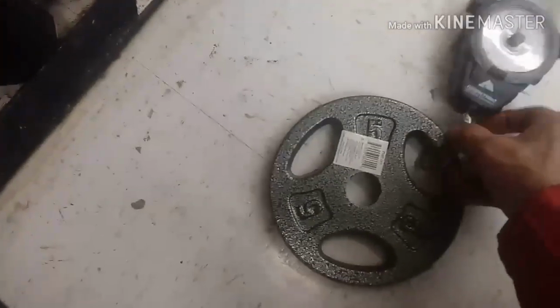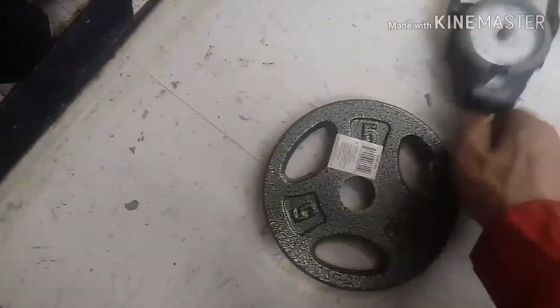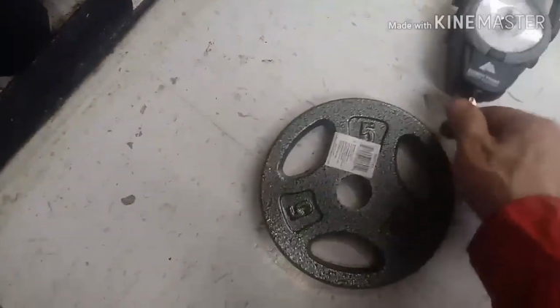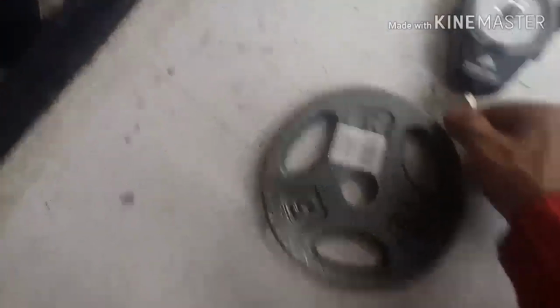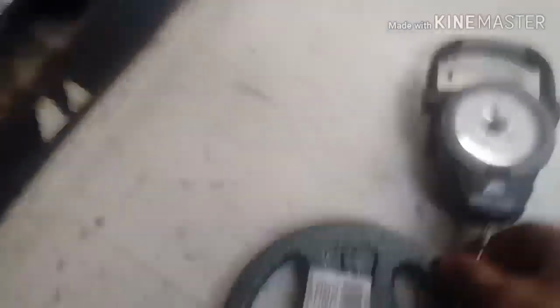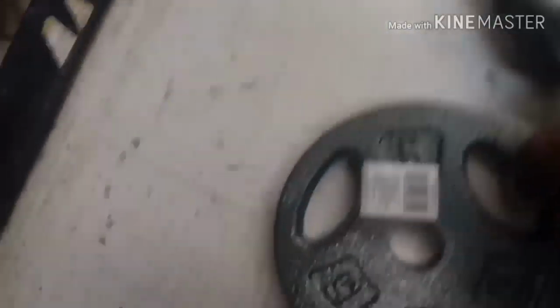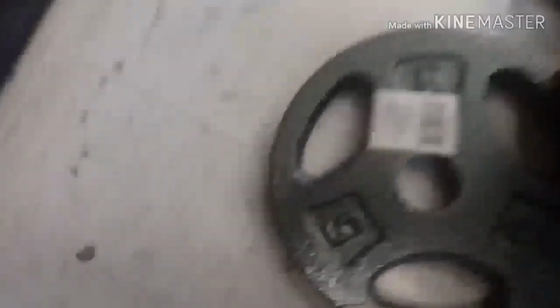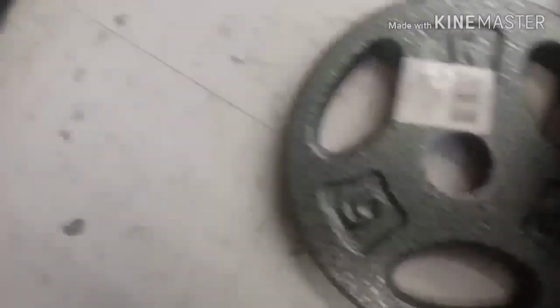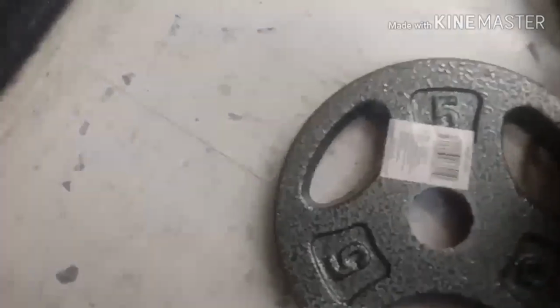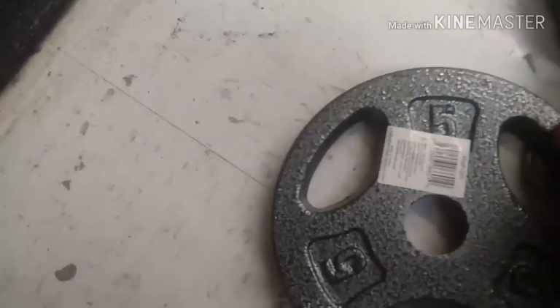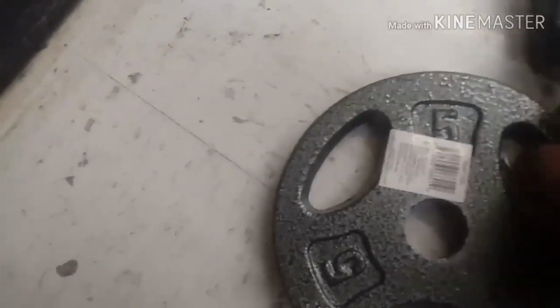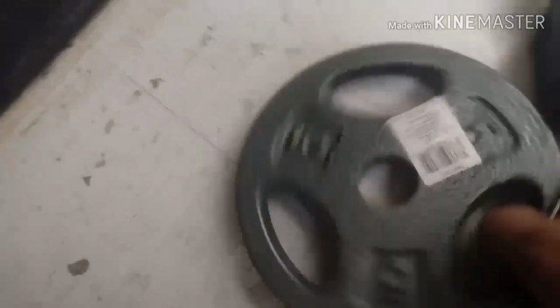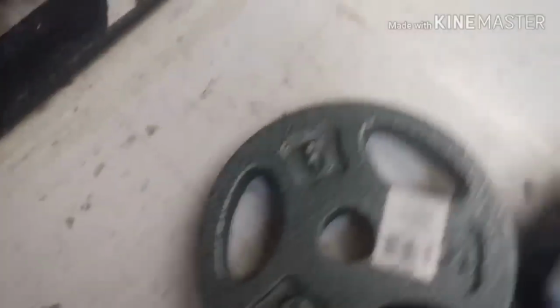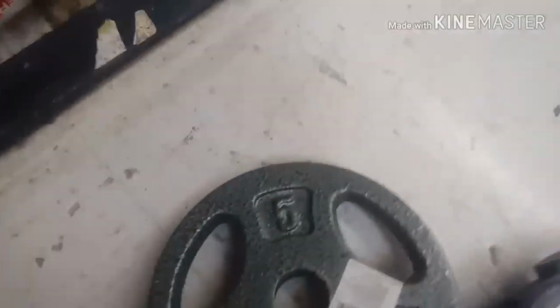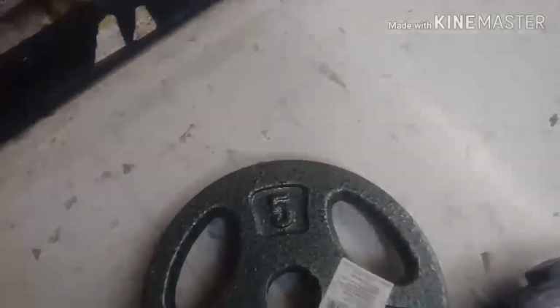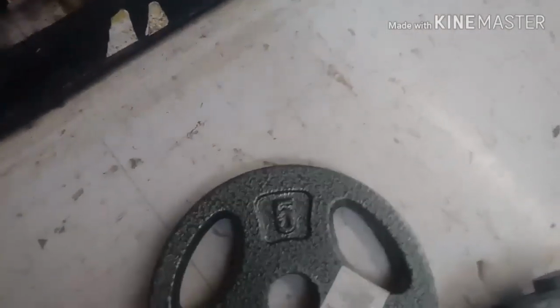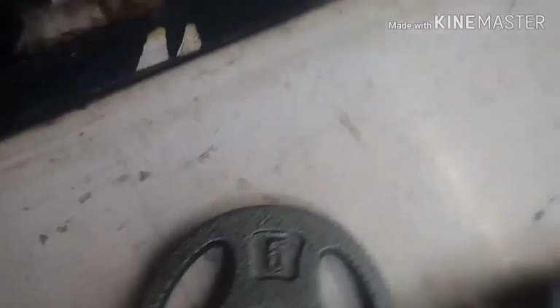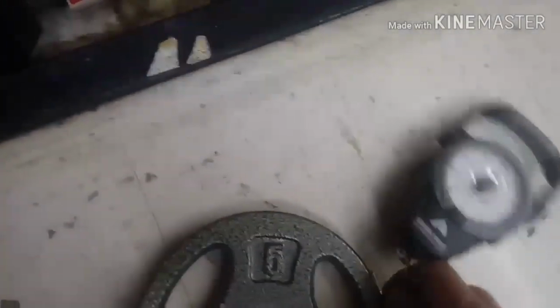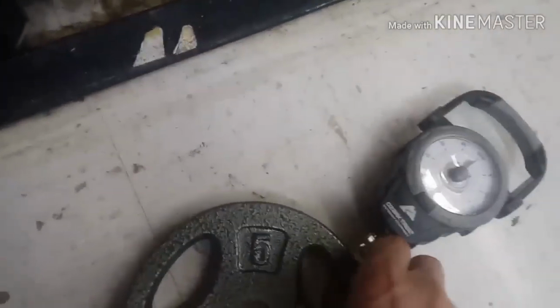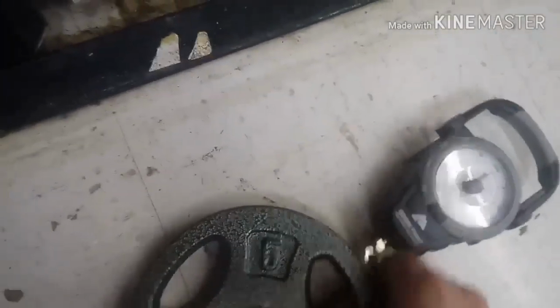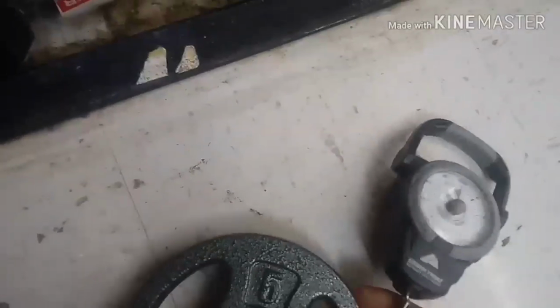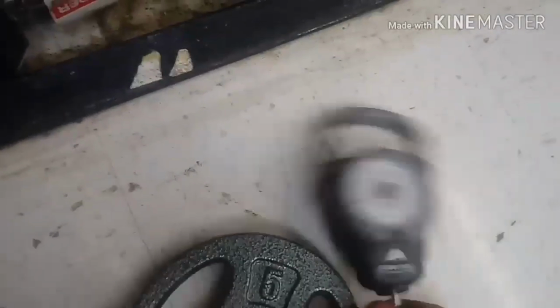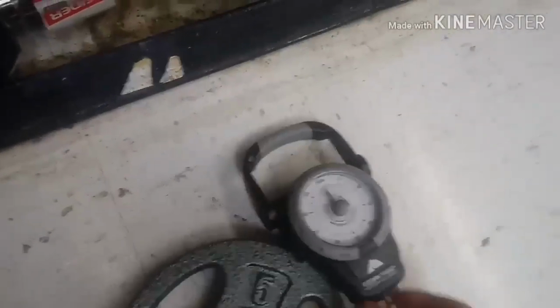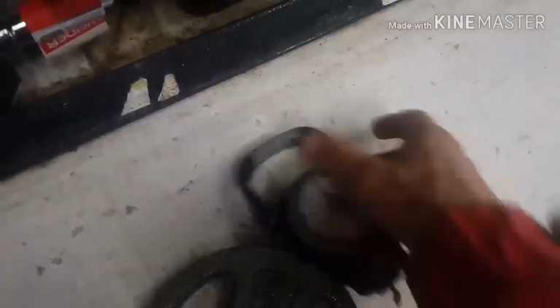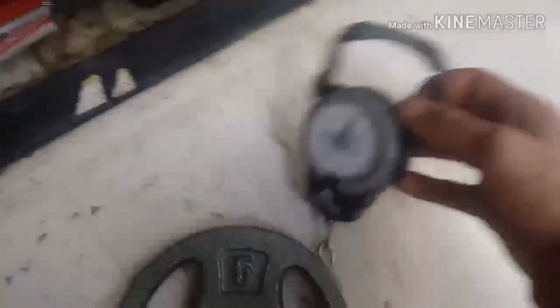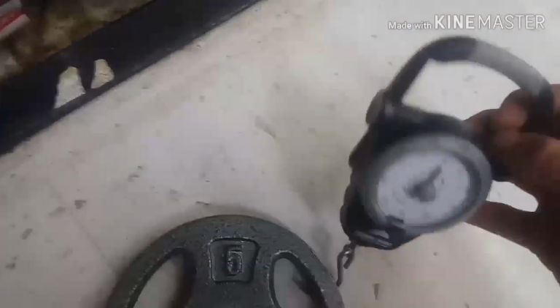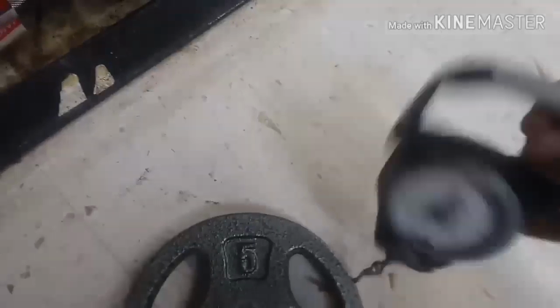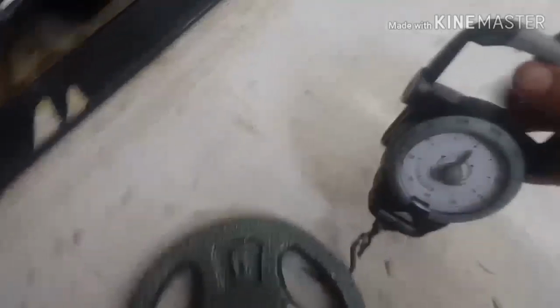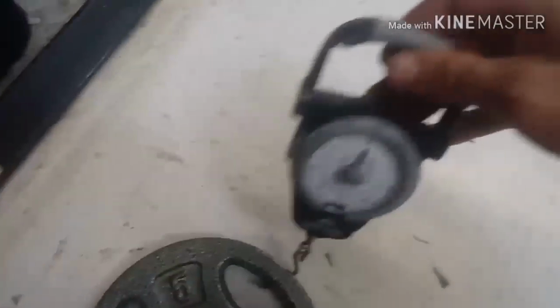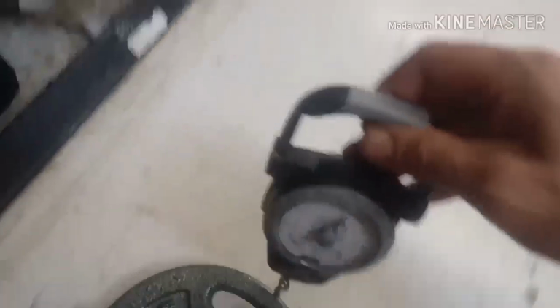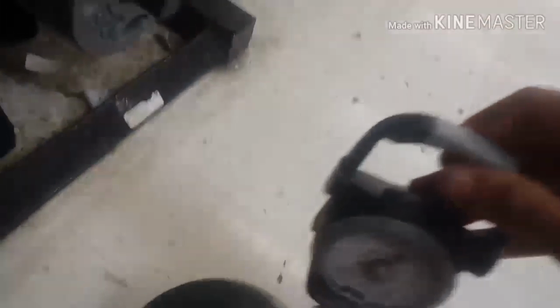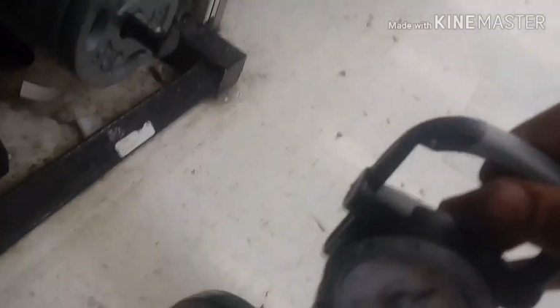Right here I have a 5 pound weight and I'm just going to see what kind of numbers this thing gives. I'm going to try a 5 pound weight, a 10 pound weight, and a 2 and a half pound weight.